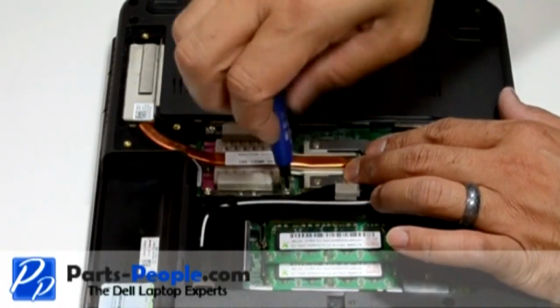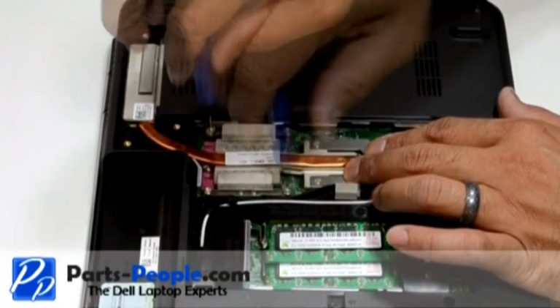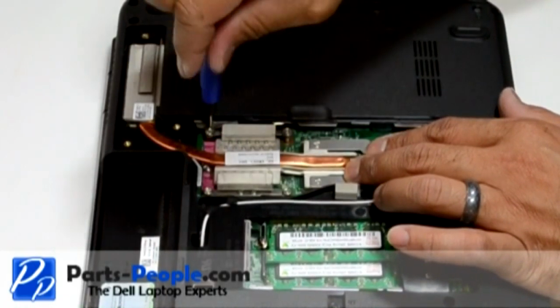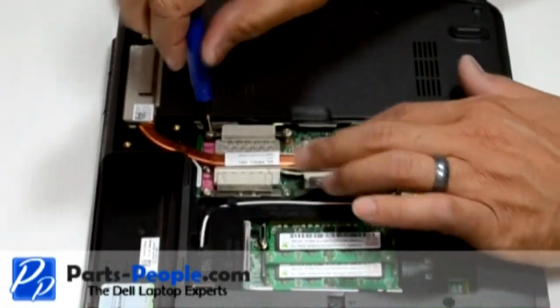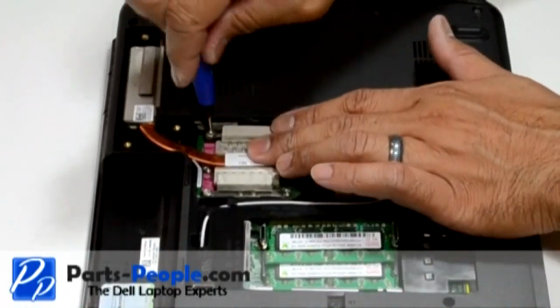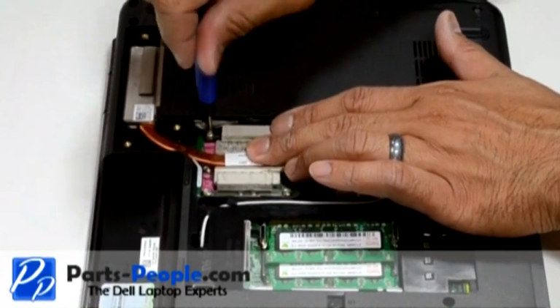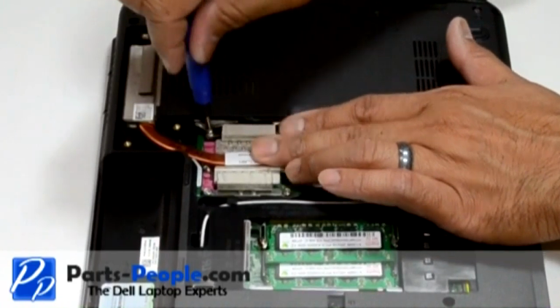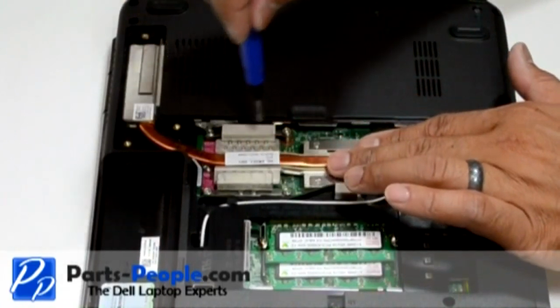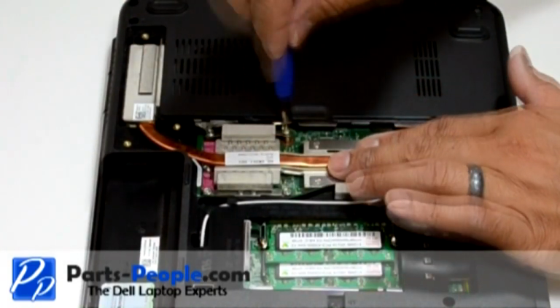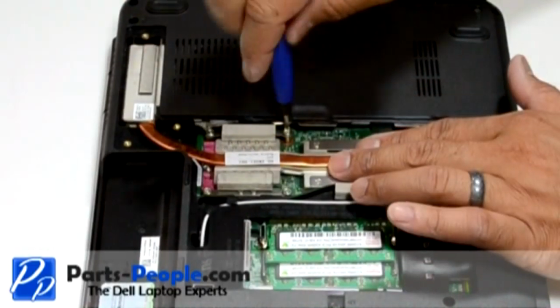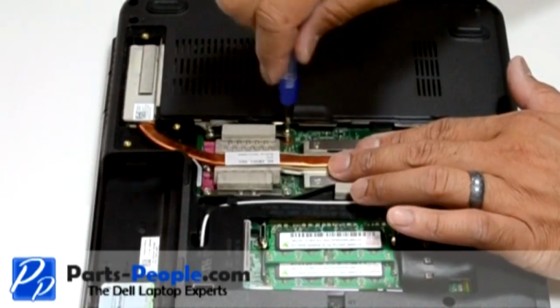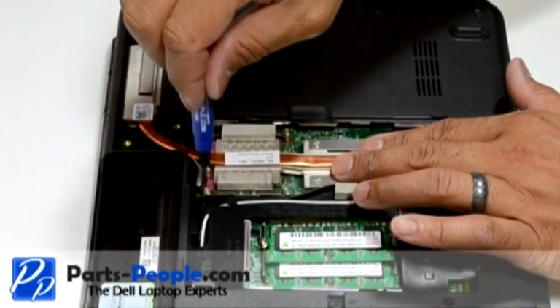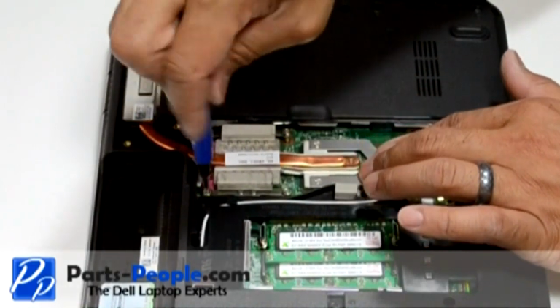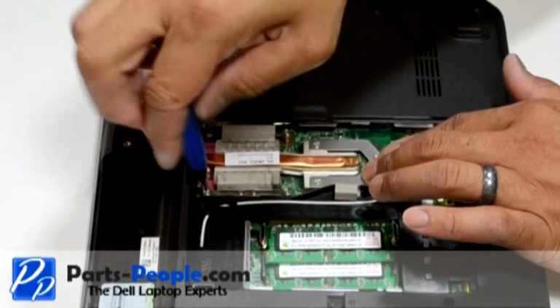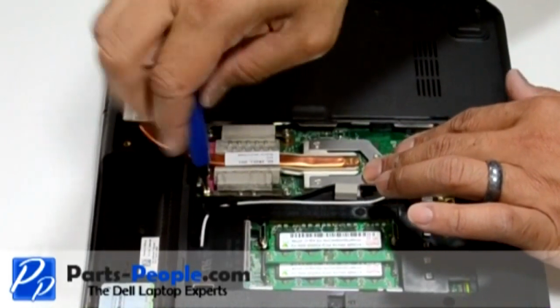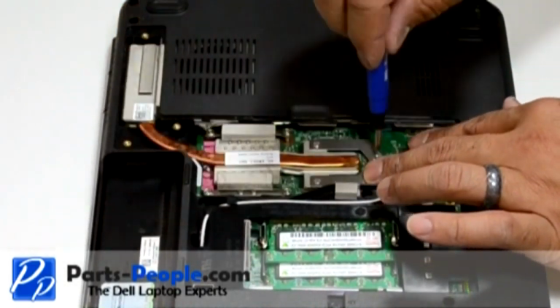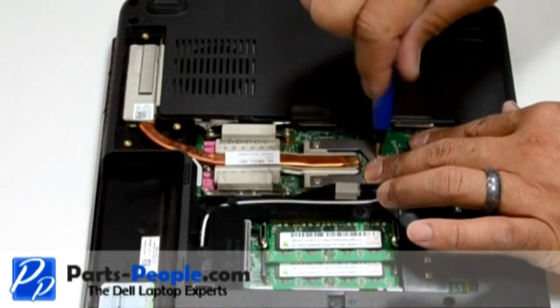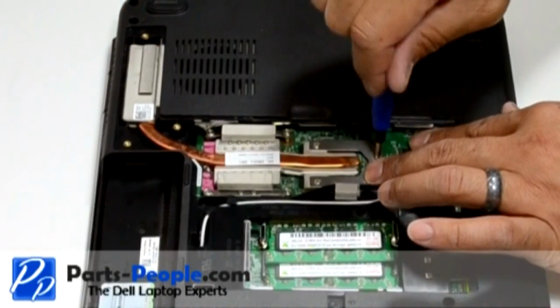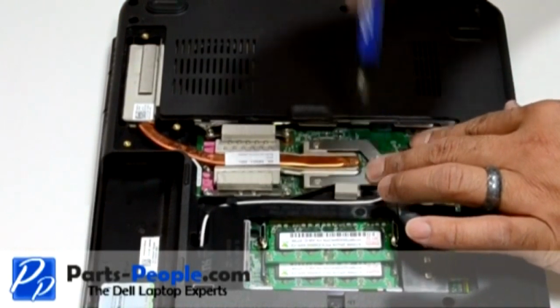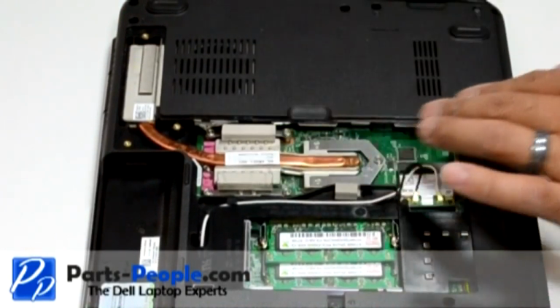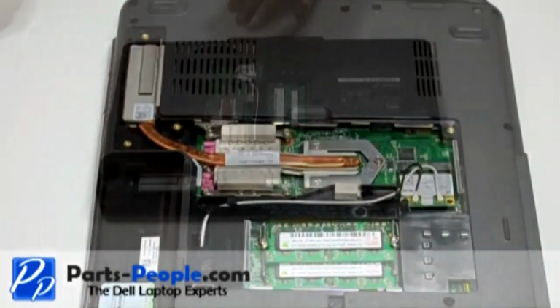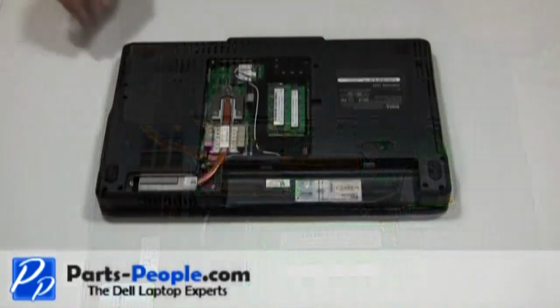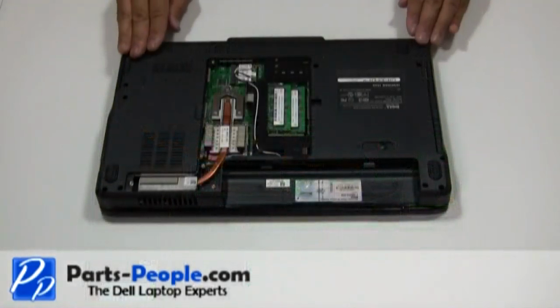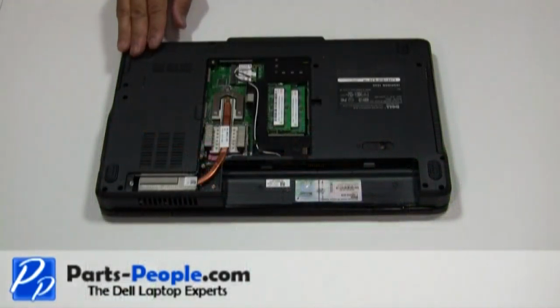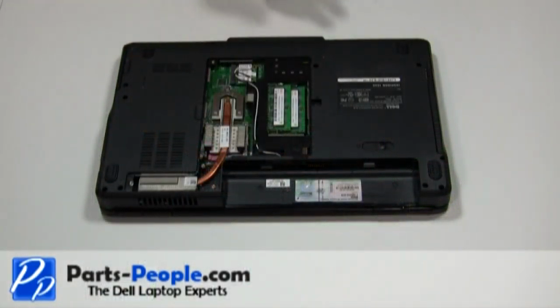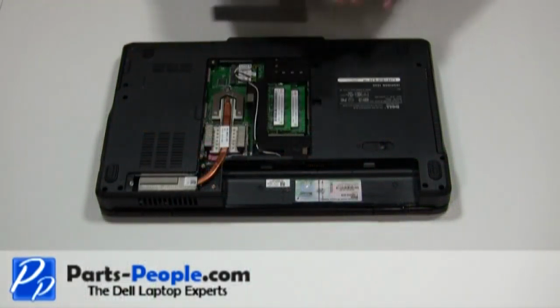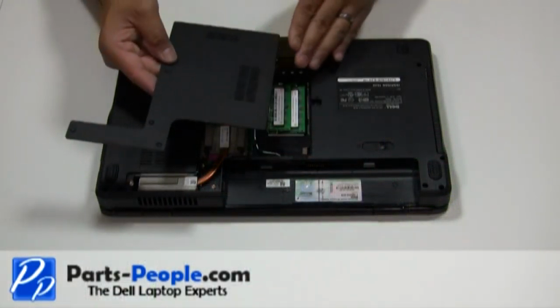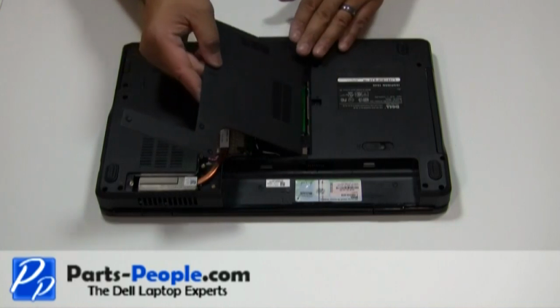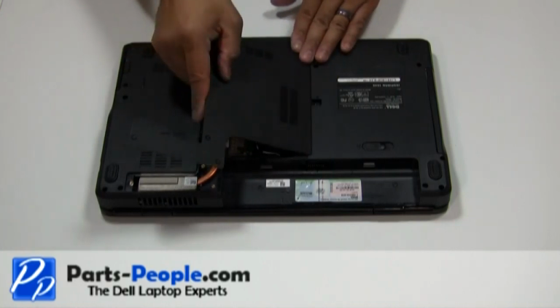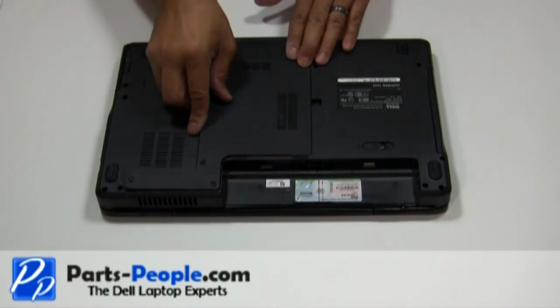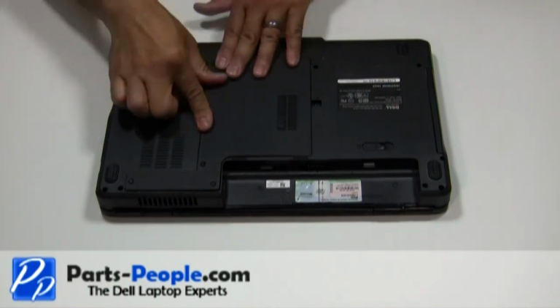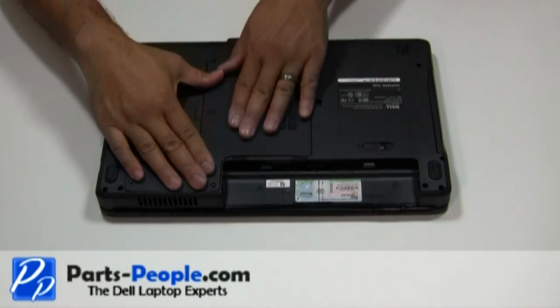After removing the heat sink, thermal compound or thermal pads should be cleaned off and replaced before installation. Place the bottom base access cover onto the base assembly starting from left to right, then tighten the four screws.